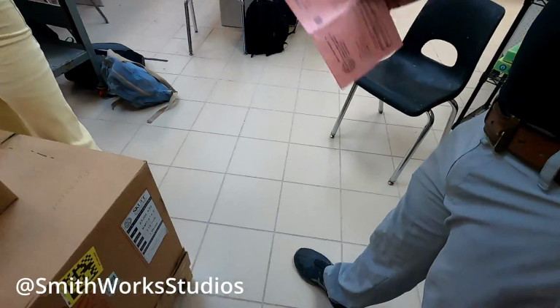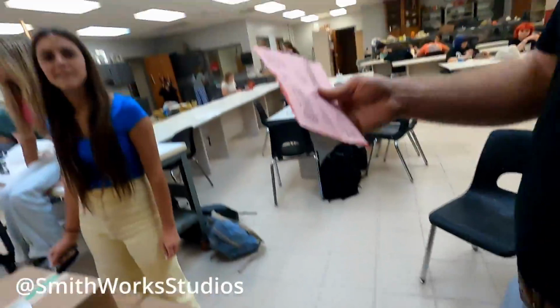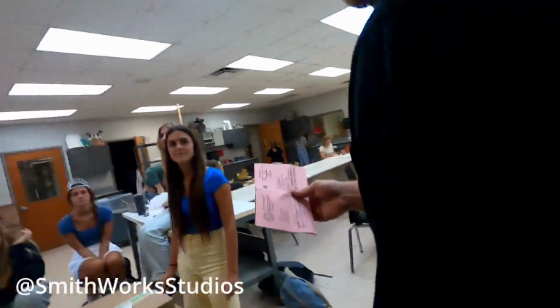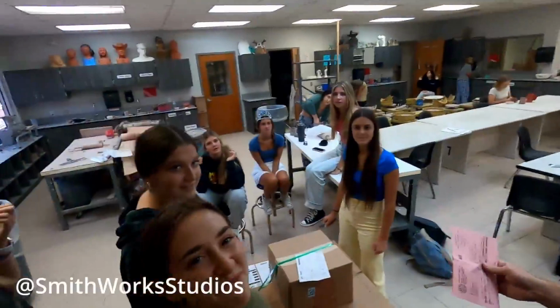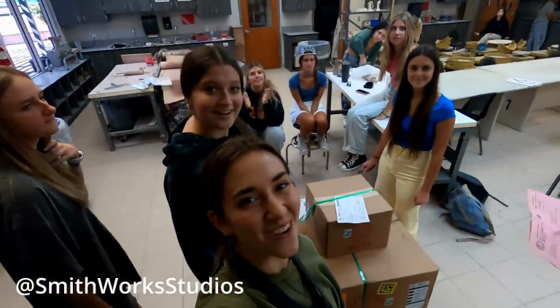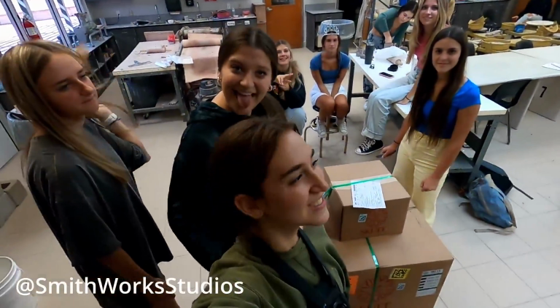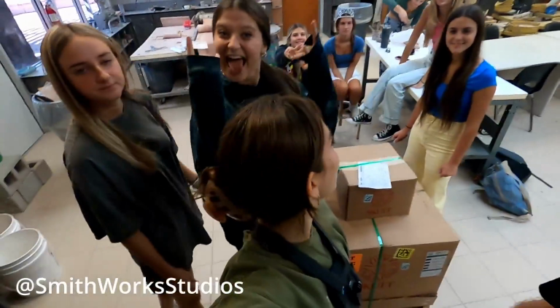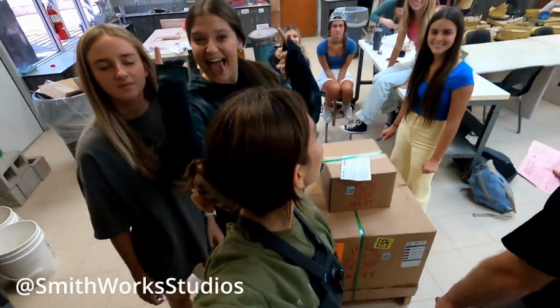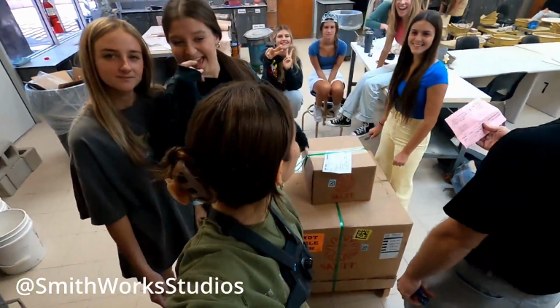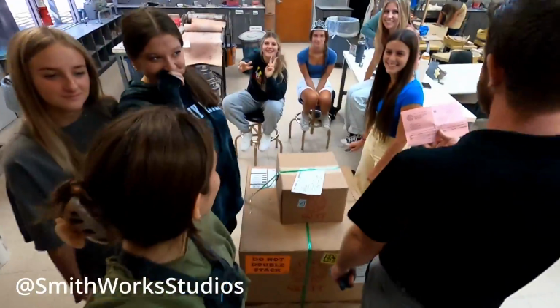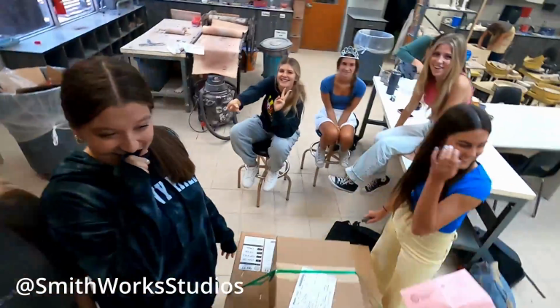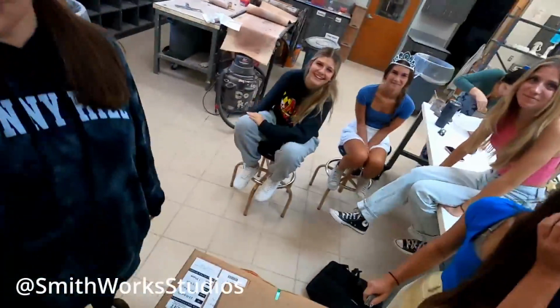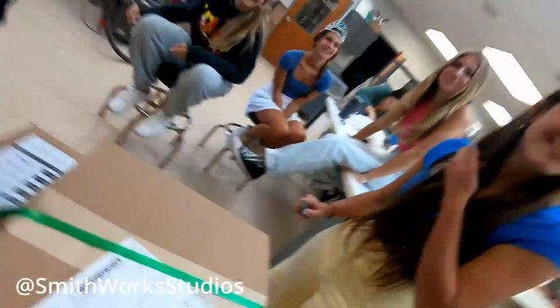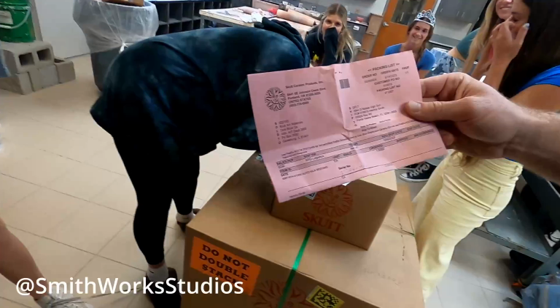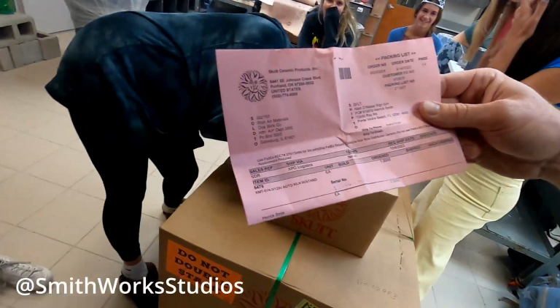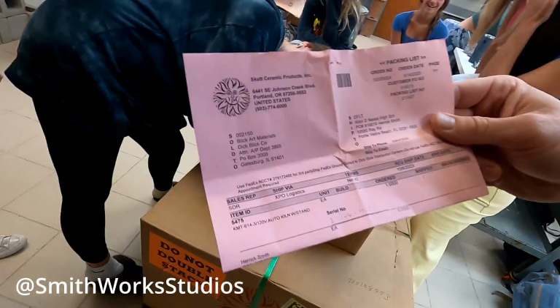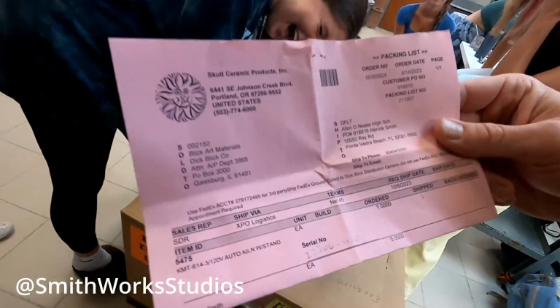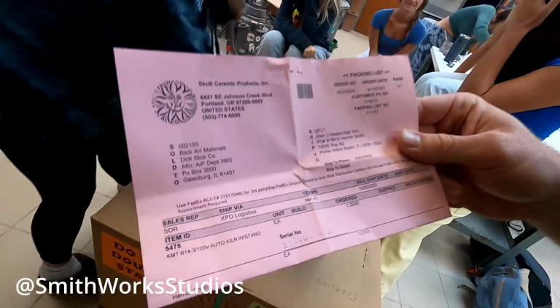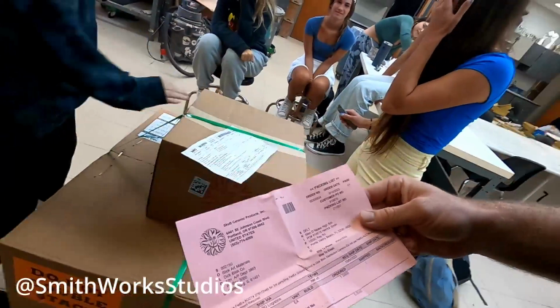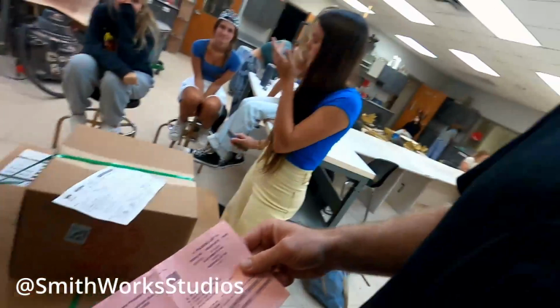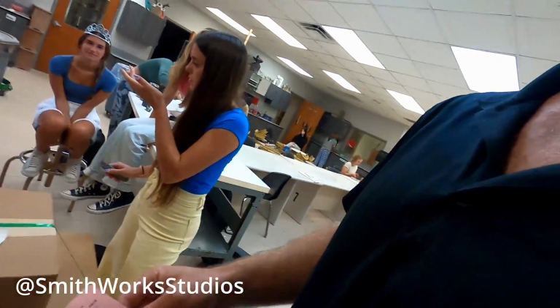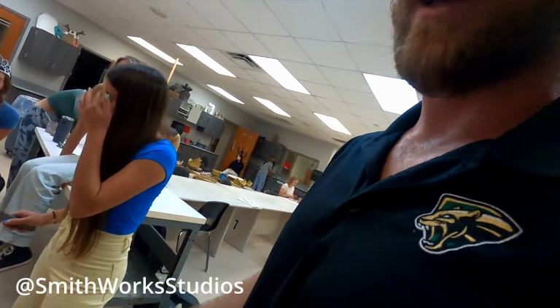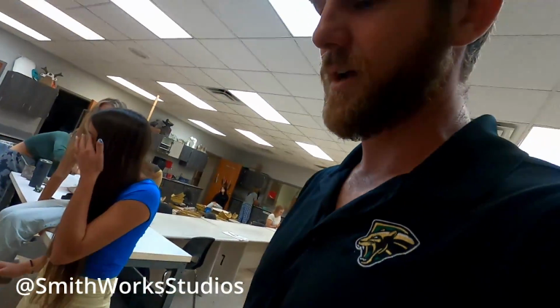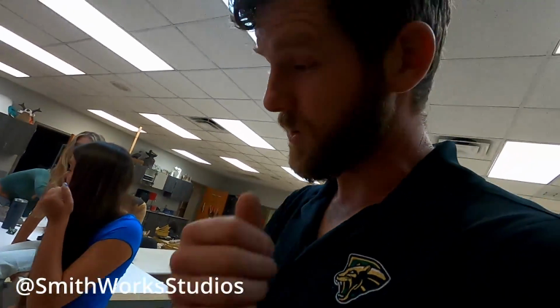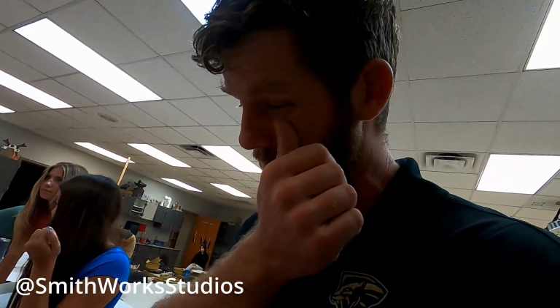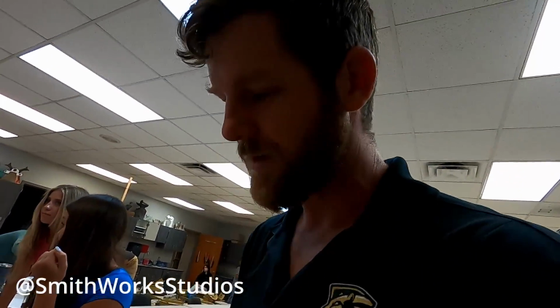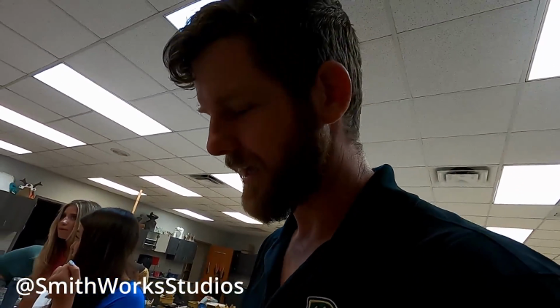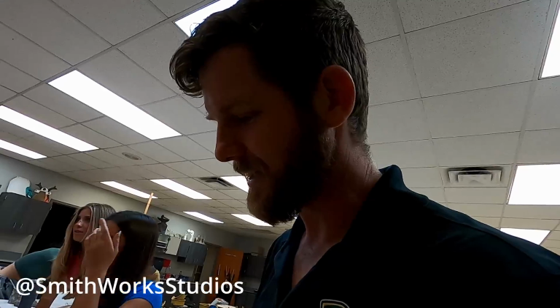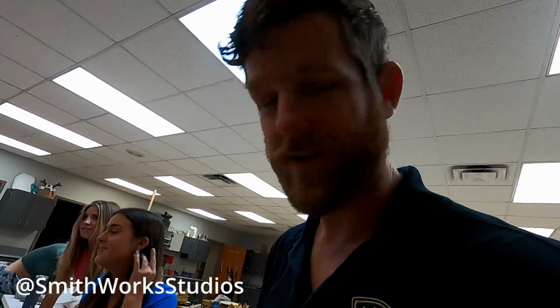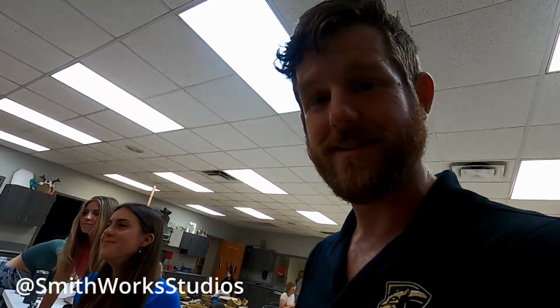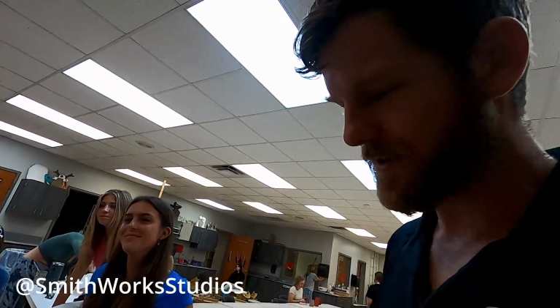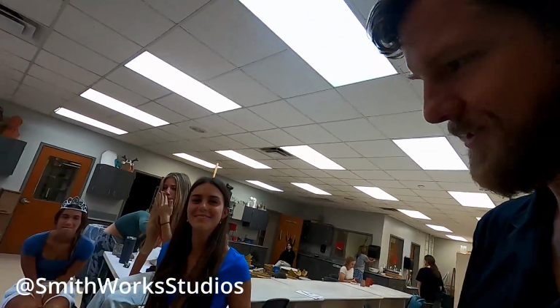Hey guys, welcome back to the channel. Welcome back to our video. Today we're doing an unboxing video with the sky. This is a Scut 614 that was funded with a grant from DonorsChoose and we're going to take it apart and see what's in here.